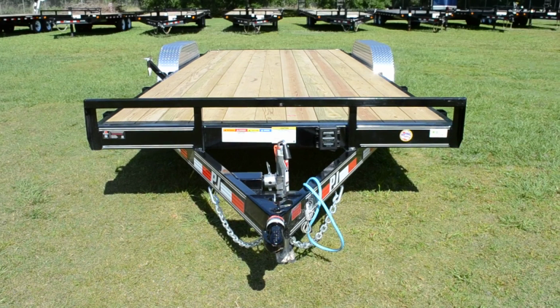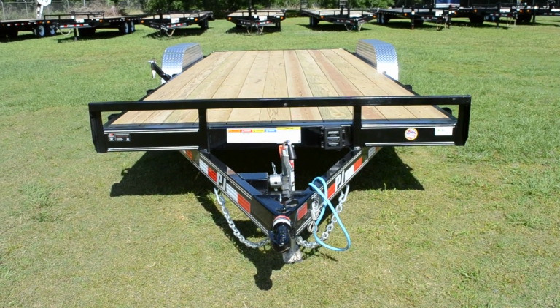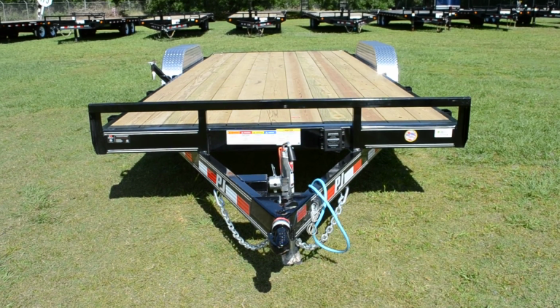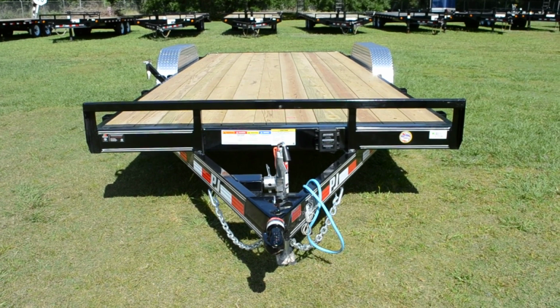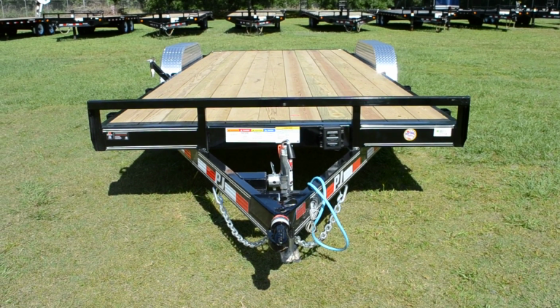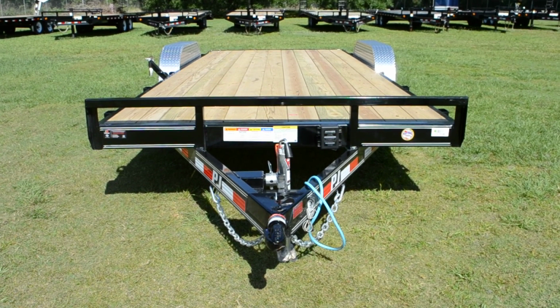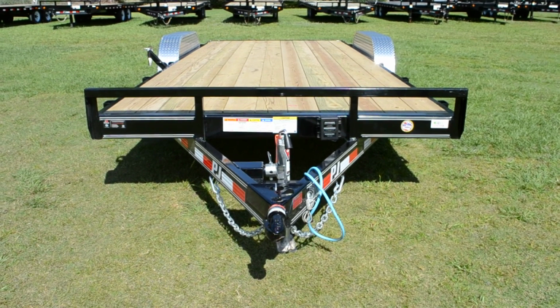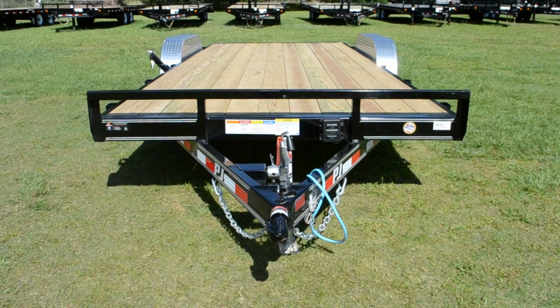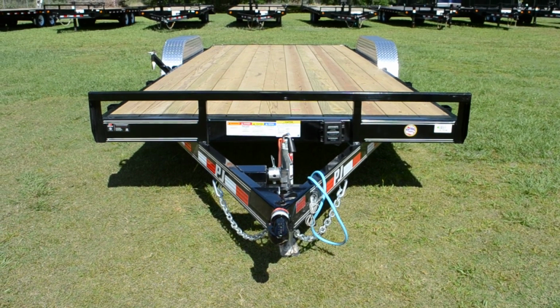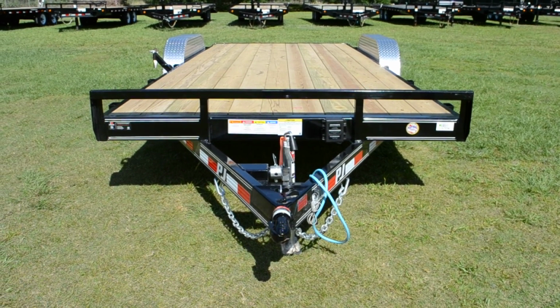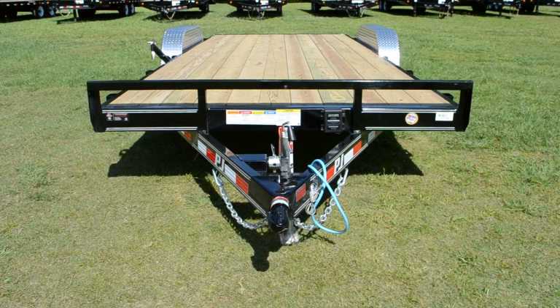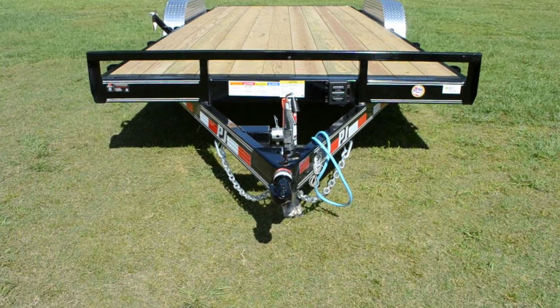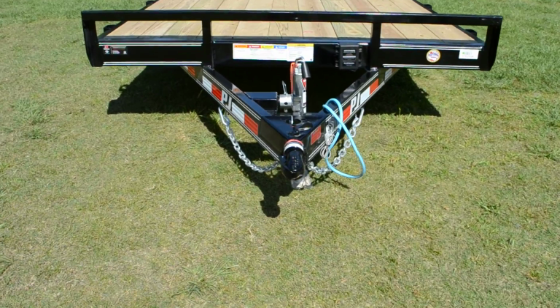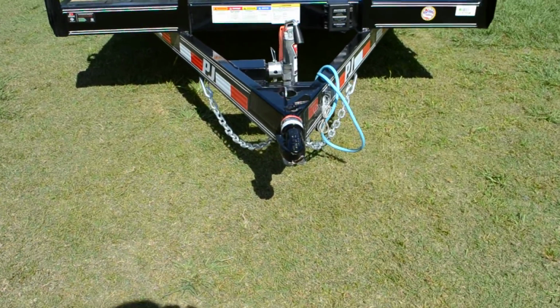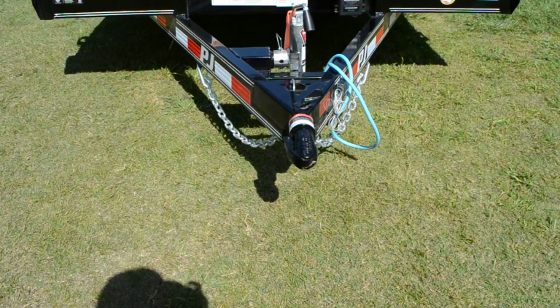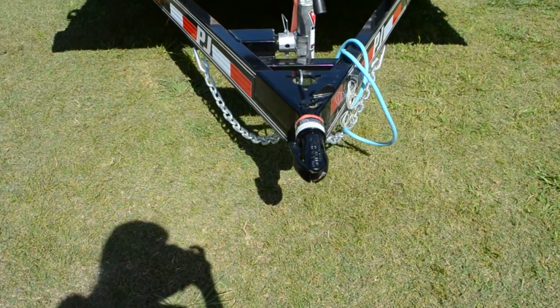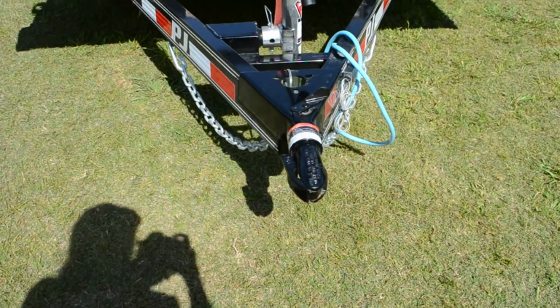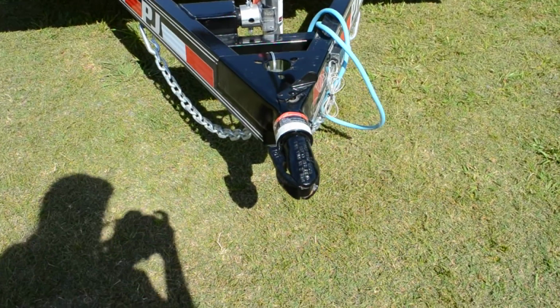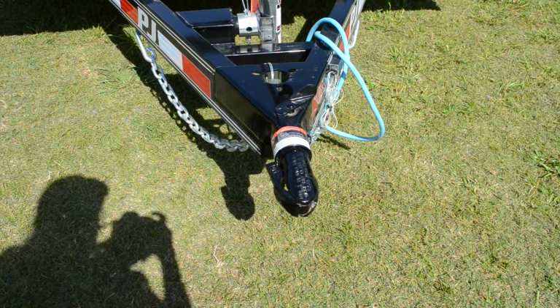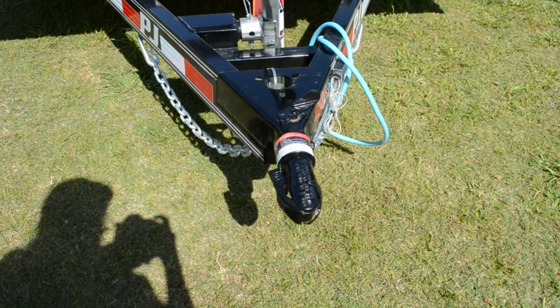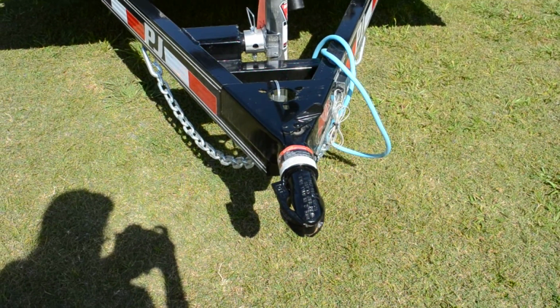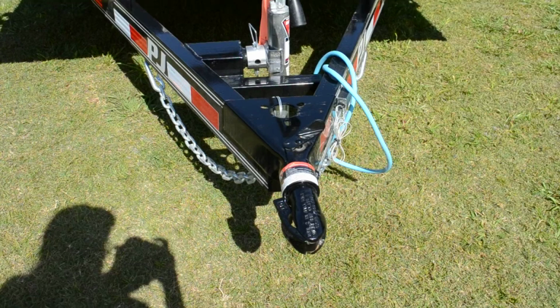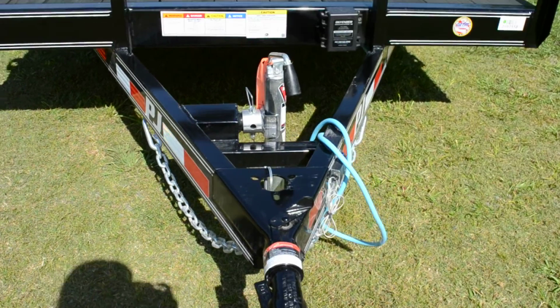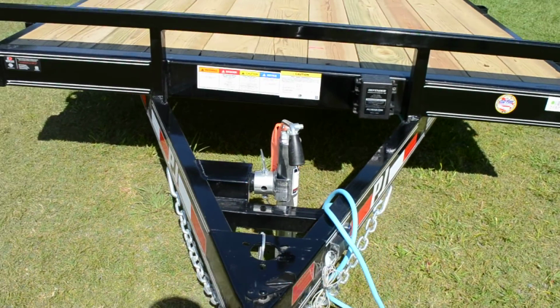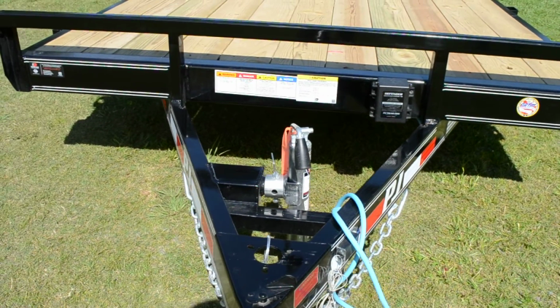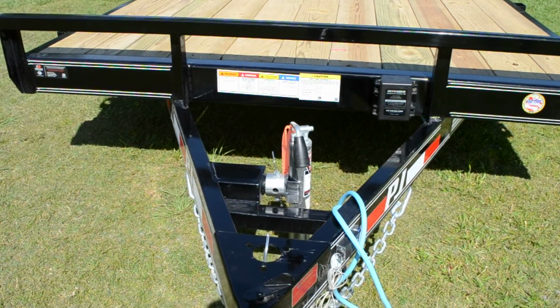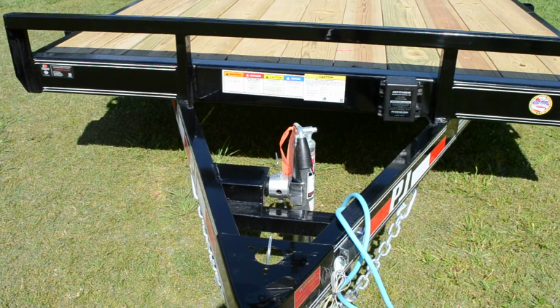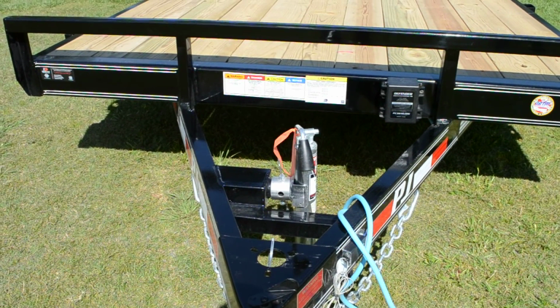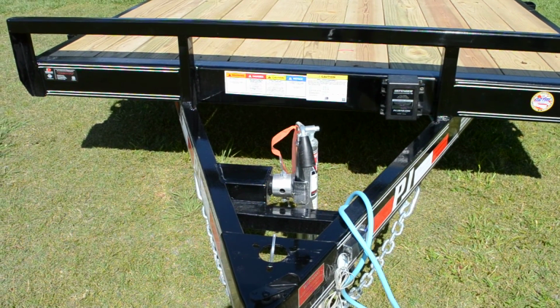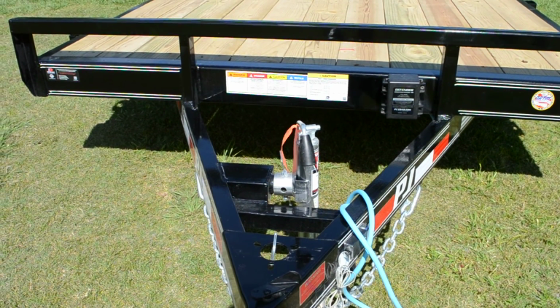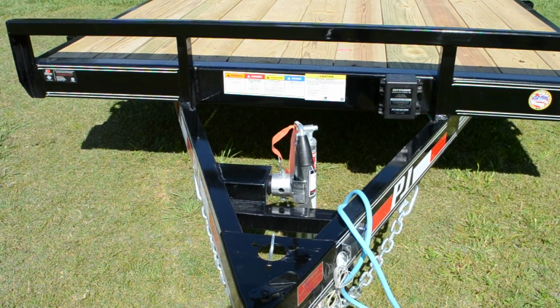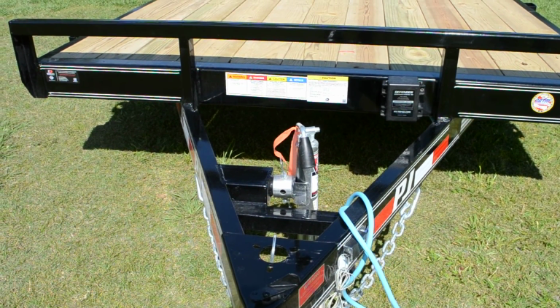This is a 7x20 PJ Car Hauler. It has a 2 inch Bulldog Coupler and a 5,000 pound swivel Bulldog Jack.